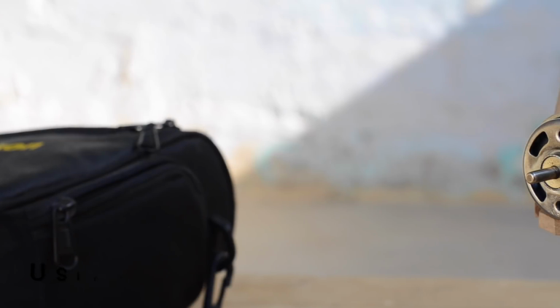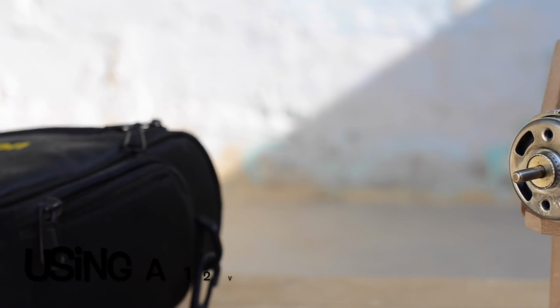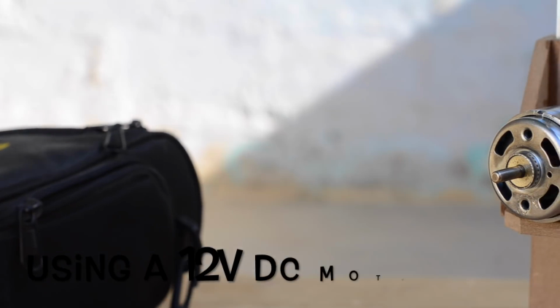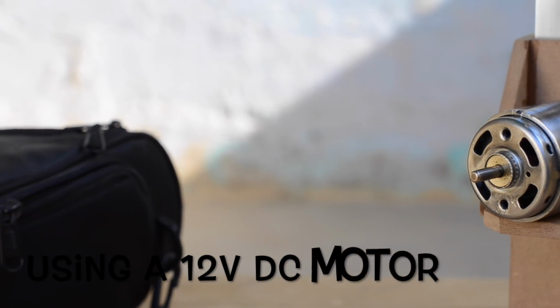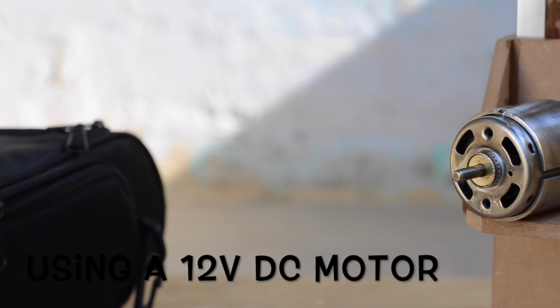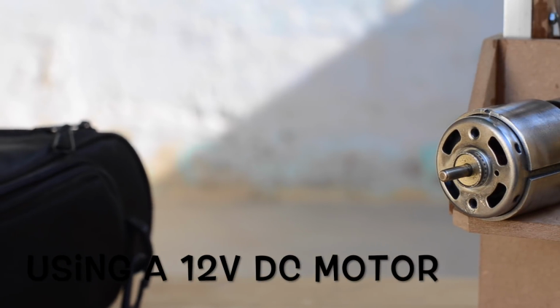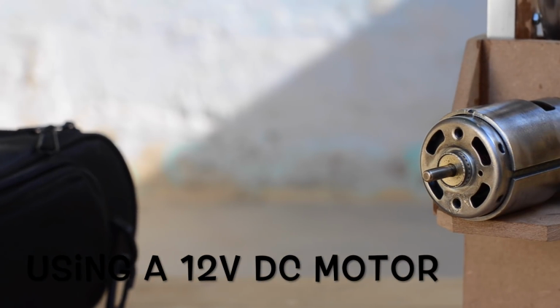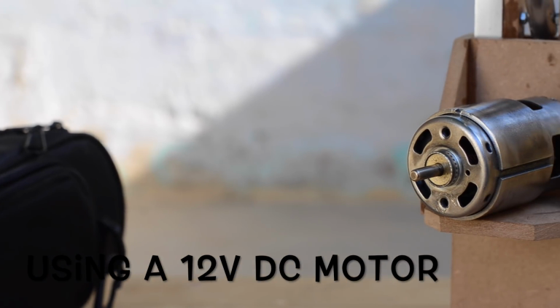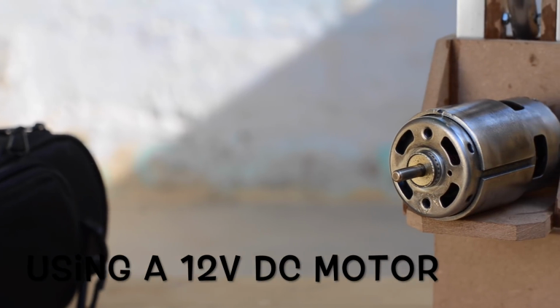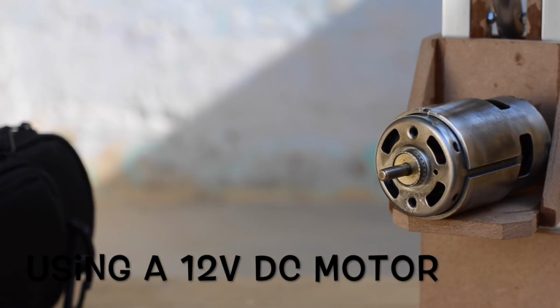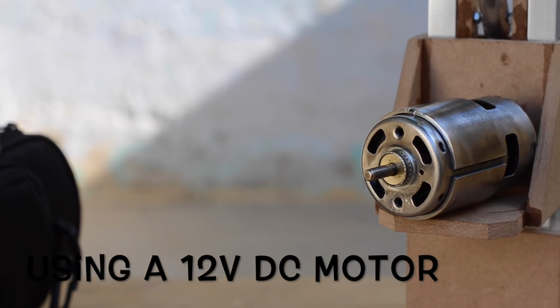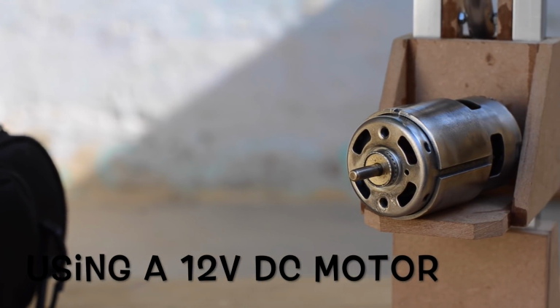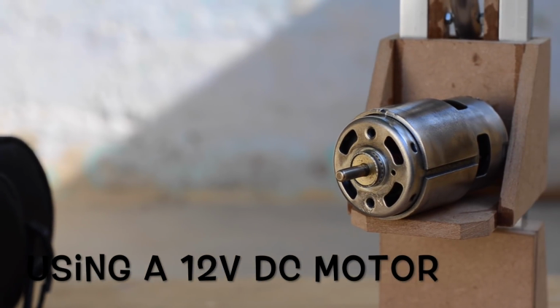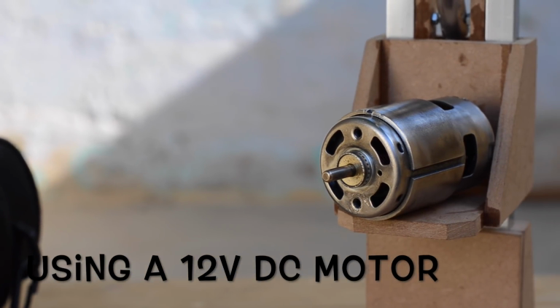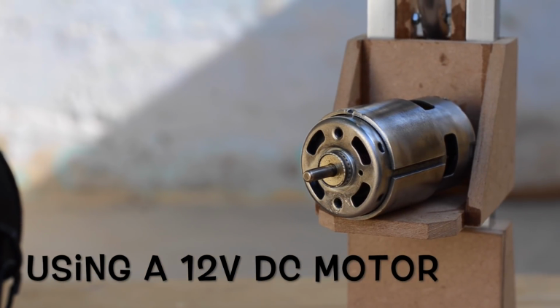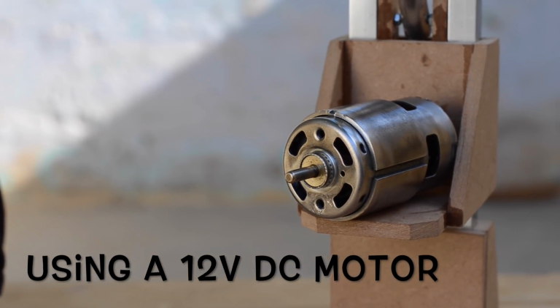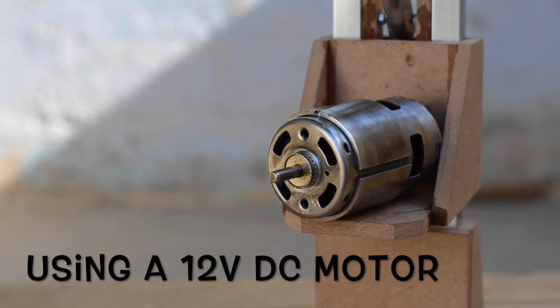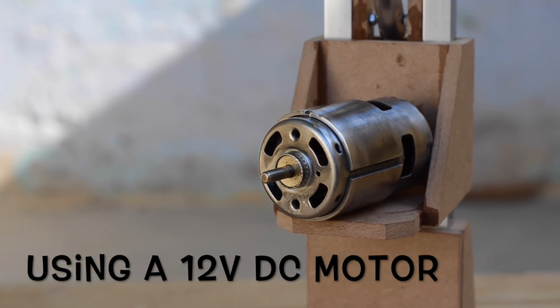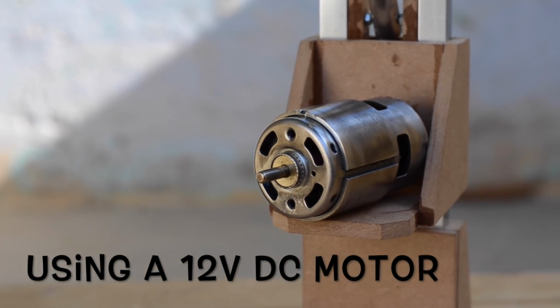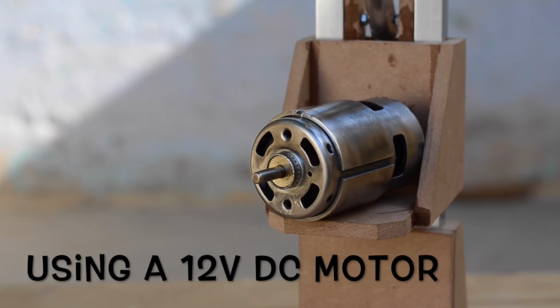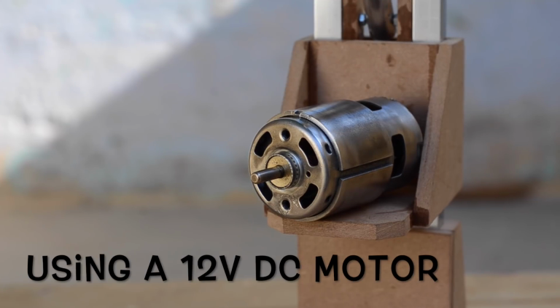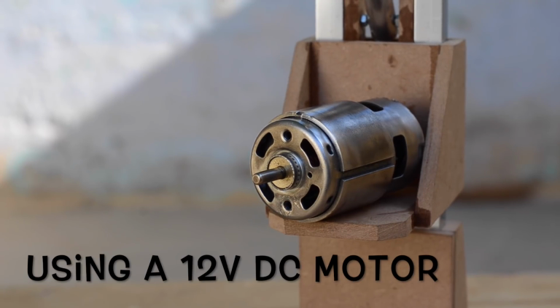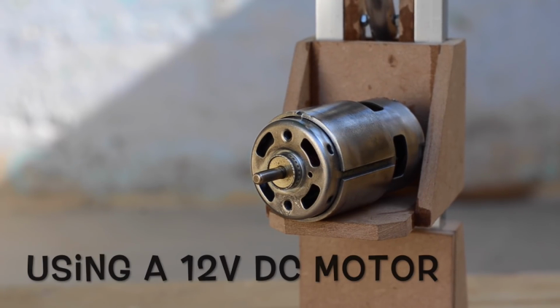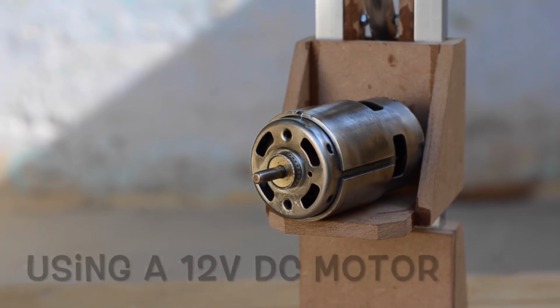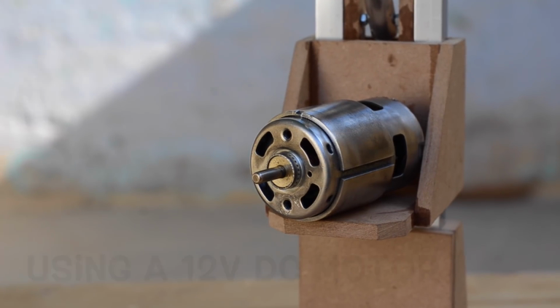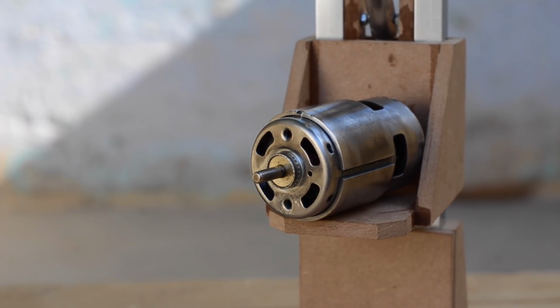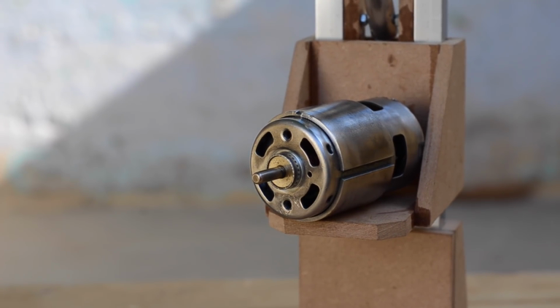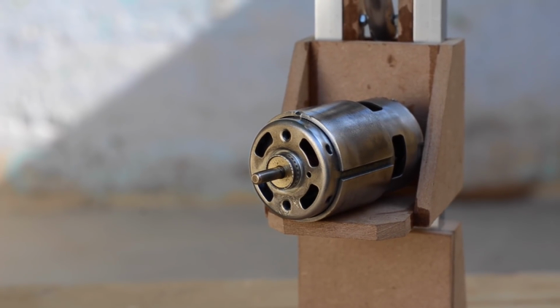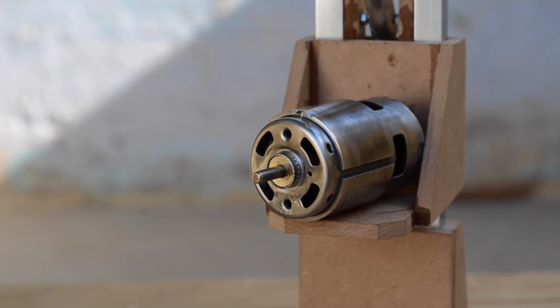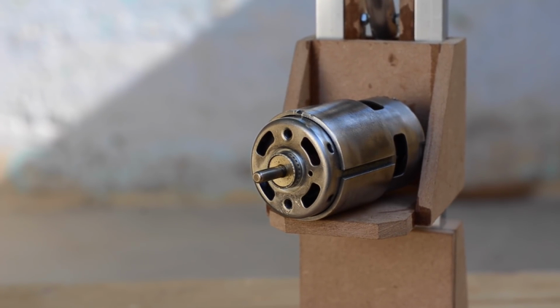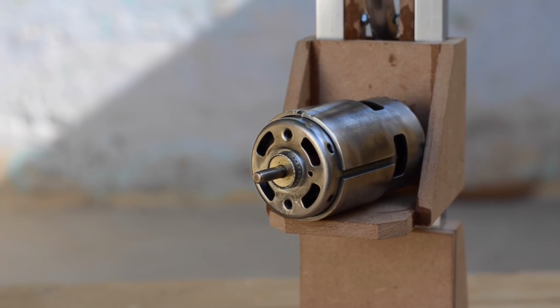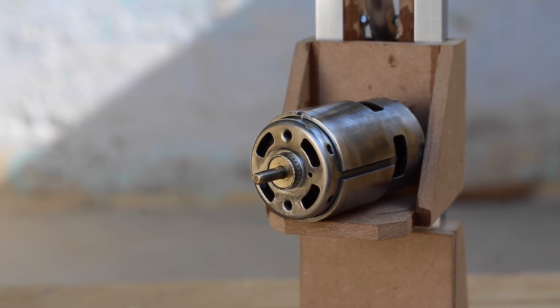To power this drill press, we are going to use a 12V DC motor. First of all, we are going to mount this motor on the moving platform that we have made for the drill press.